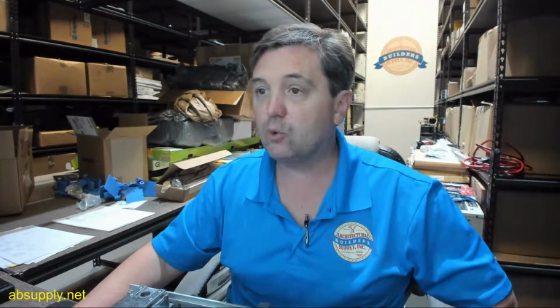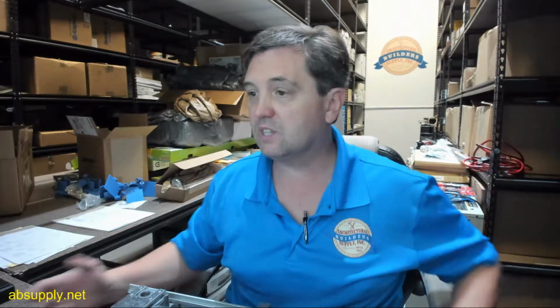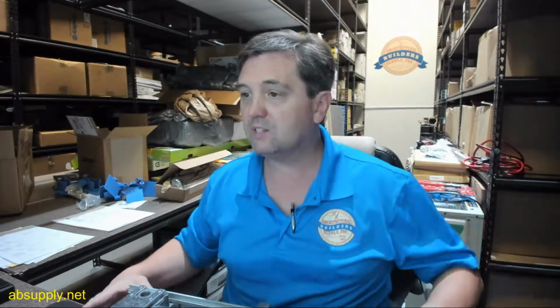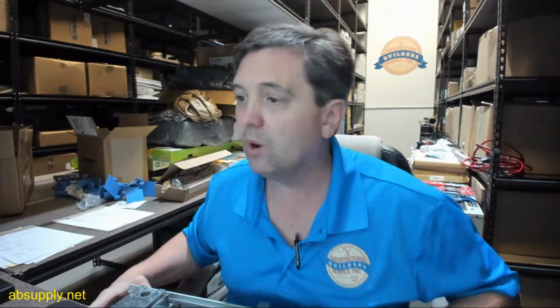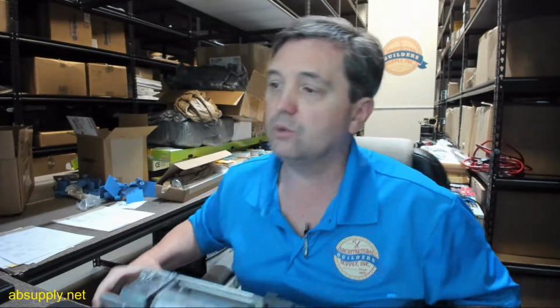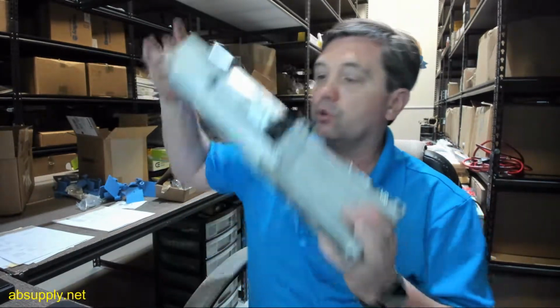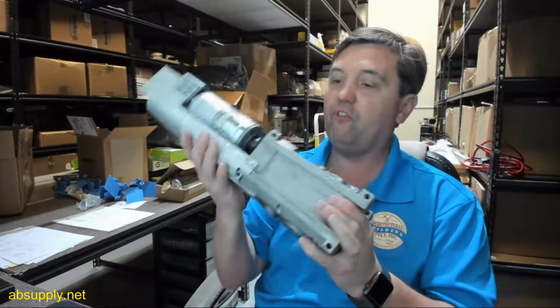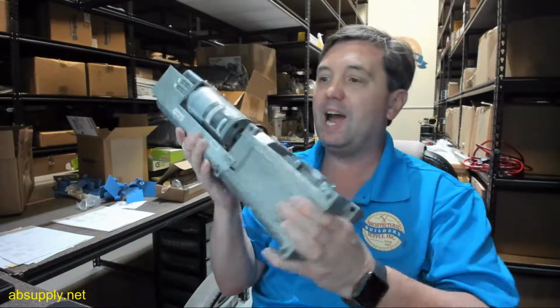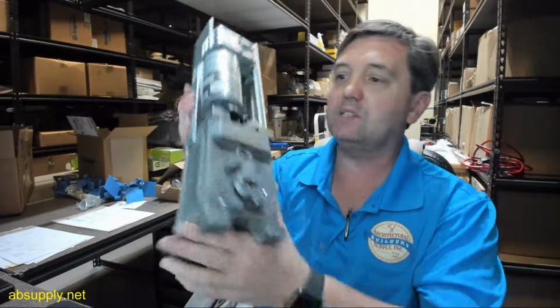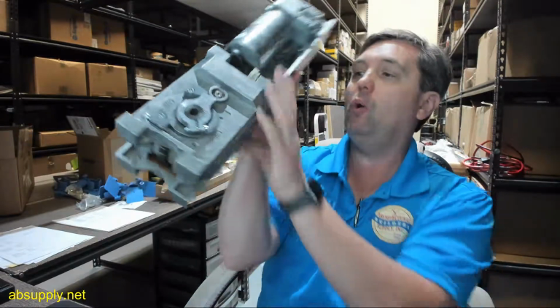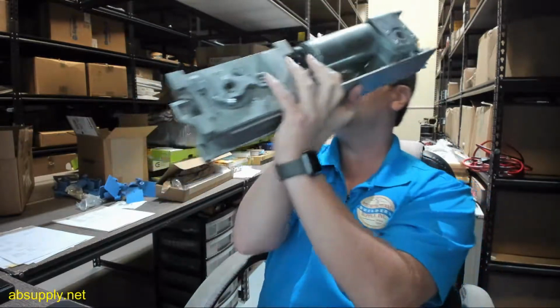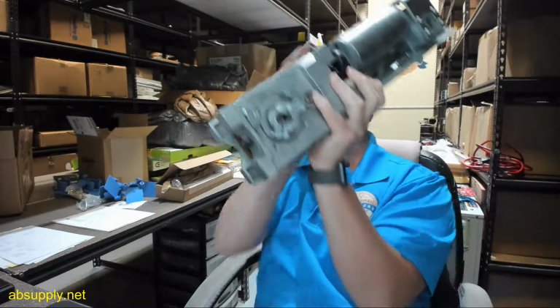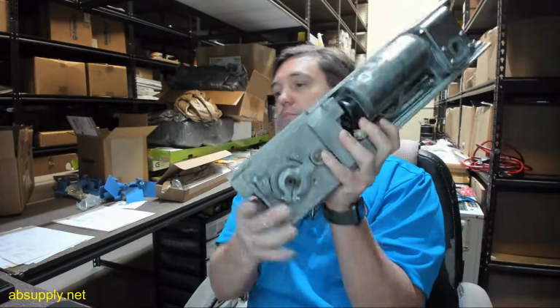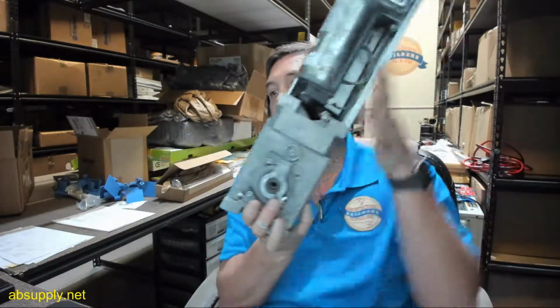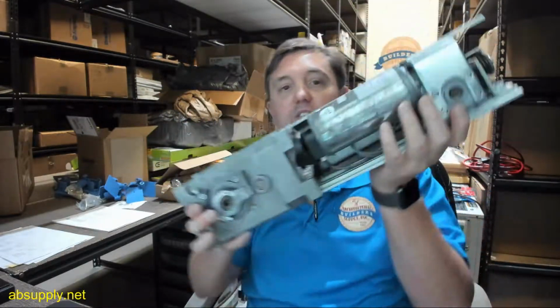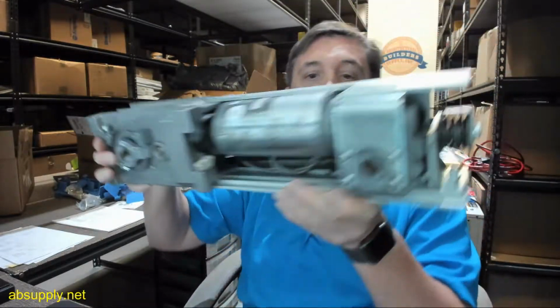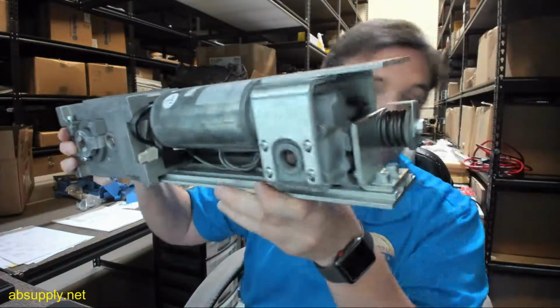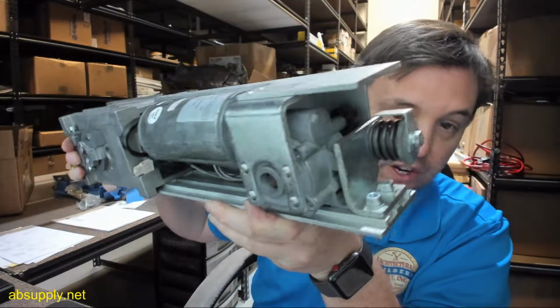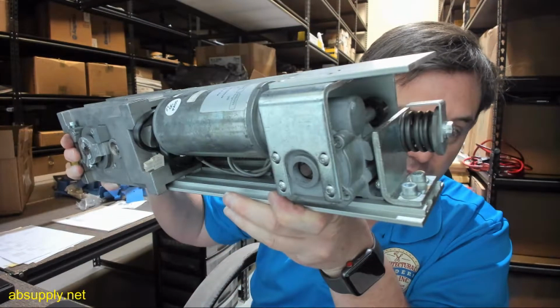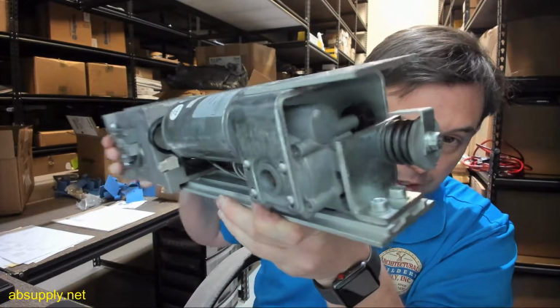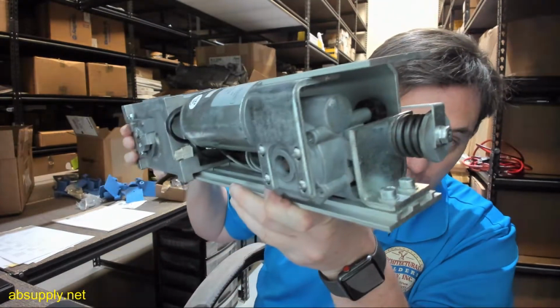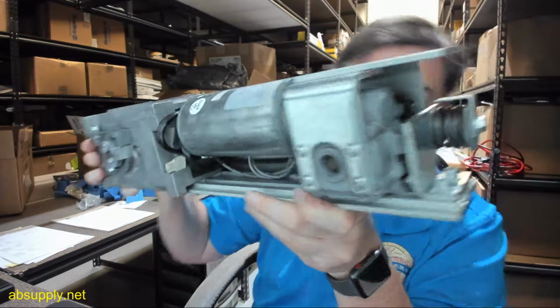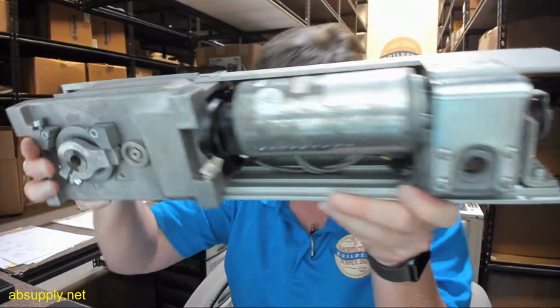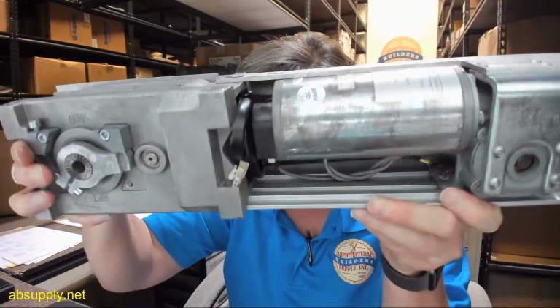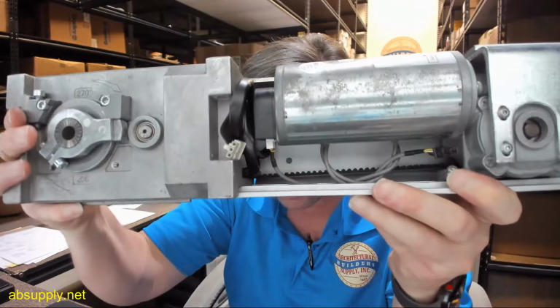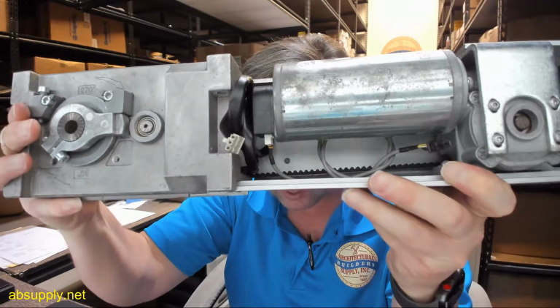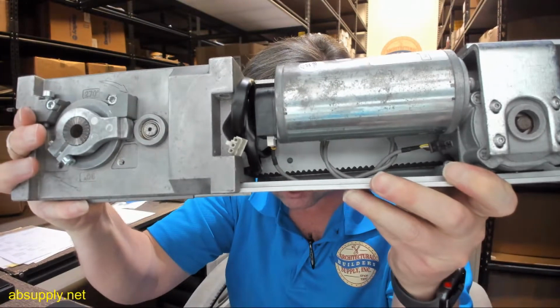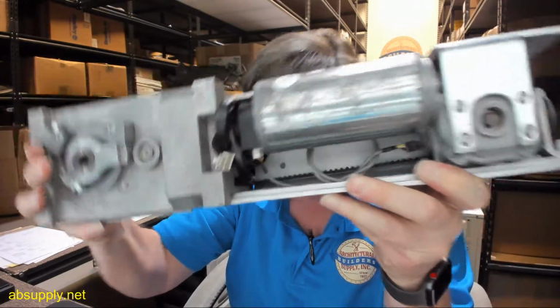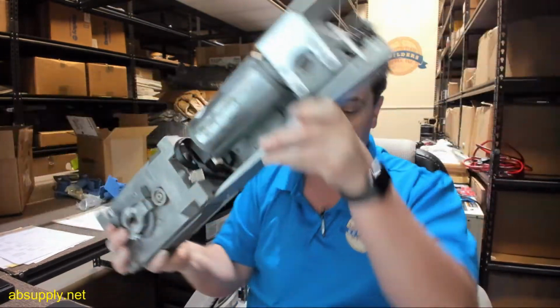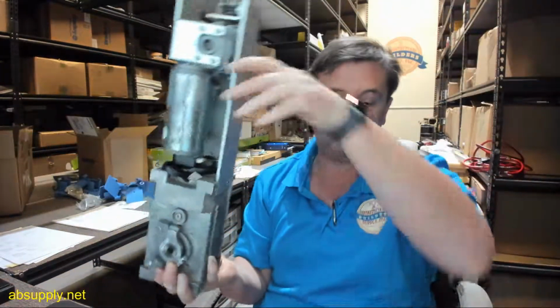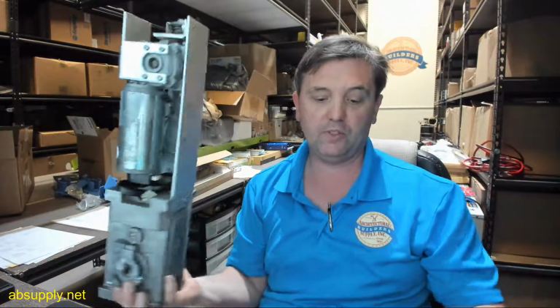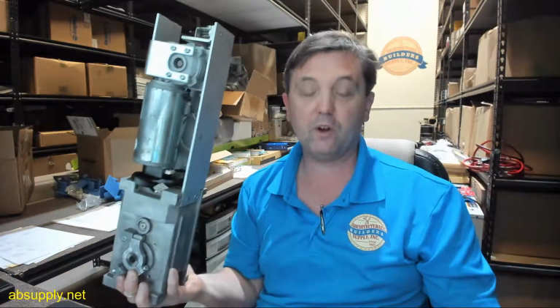If you have any questions on the Besom 1003498 Low Energy SW100 Motor Gearbox or any other Besom product, please feel free to reach out to us. Thank you very much.